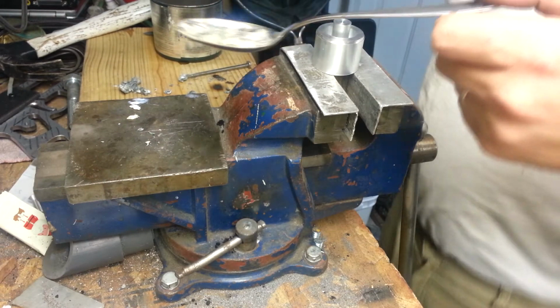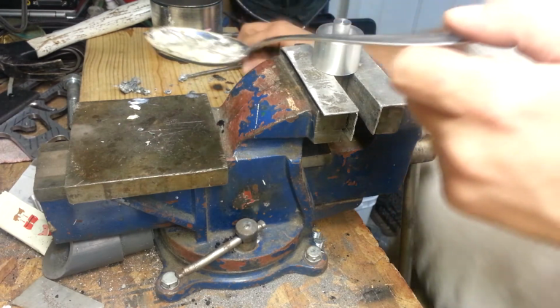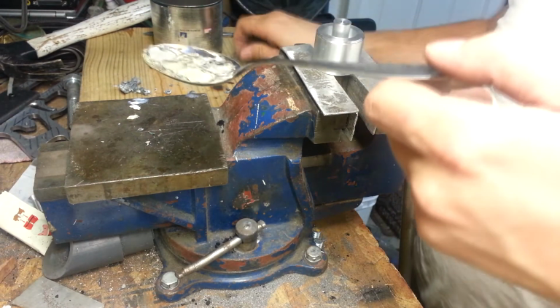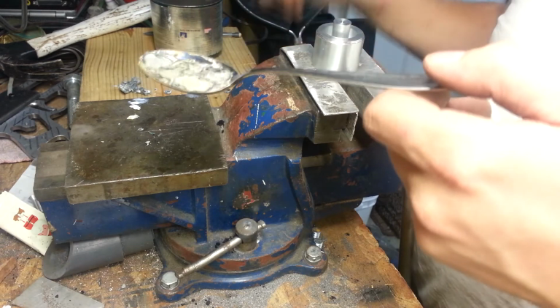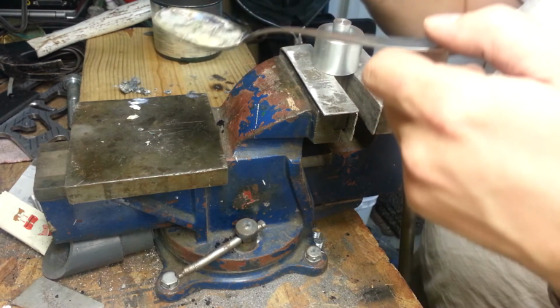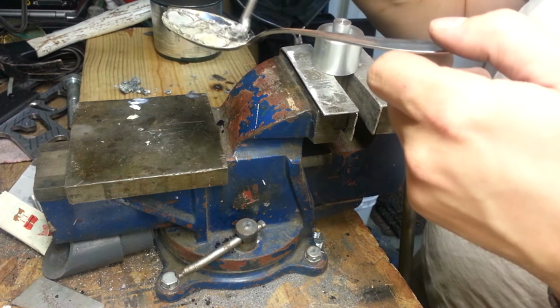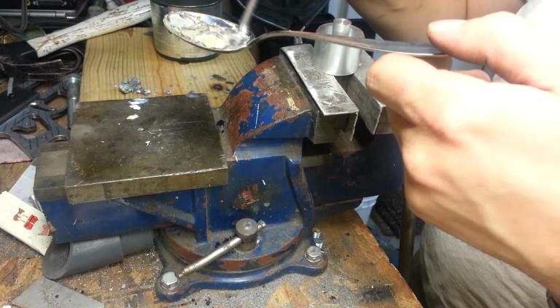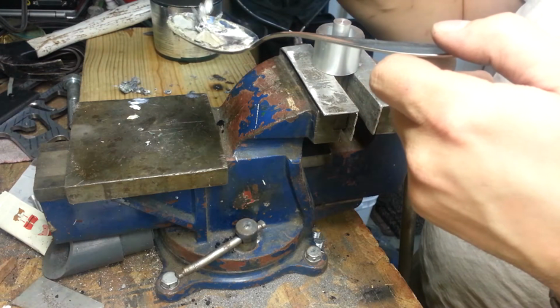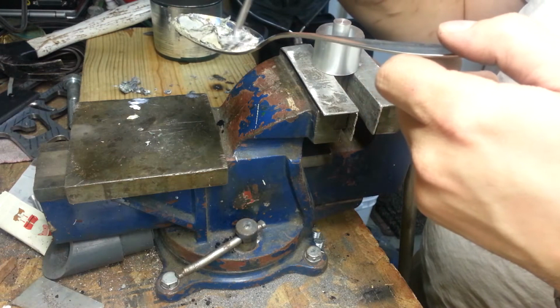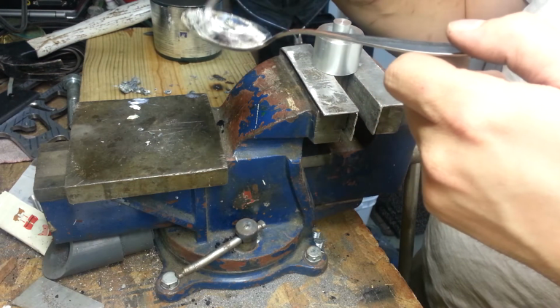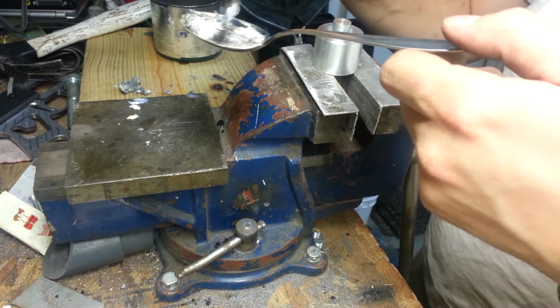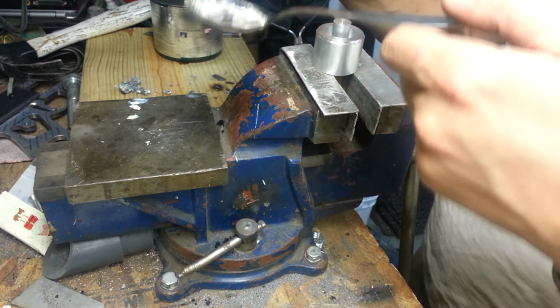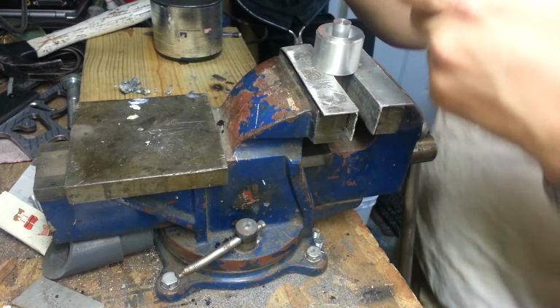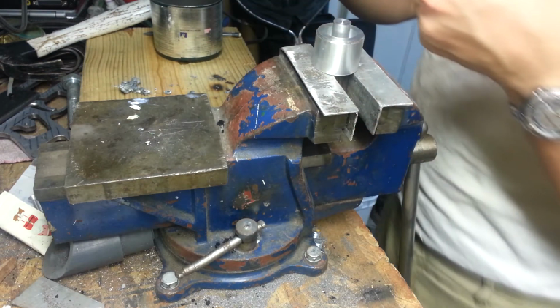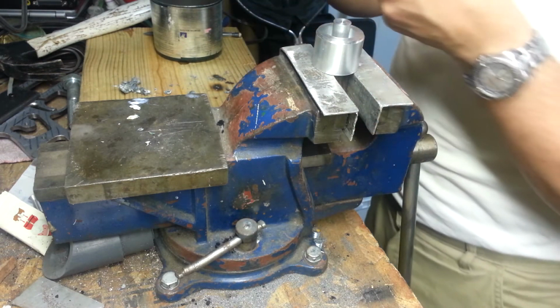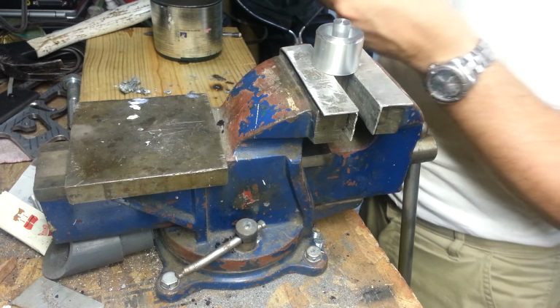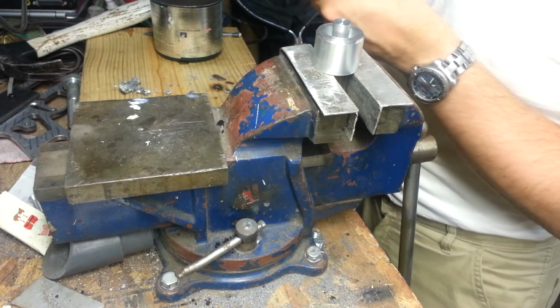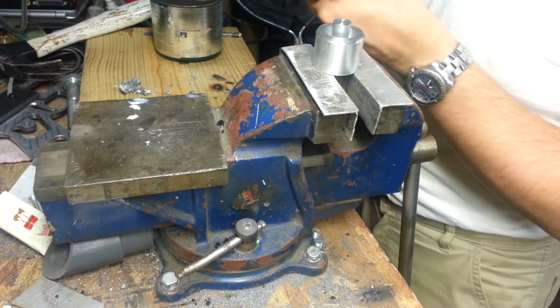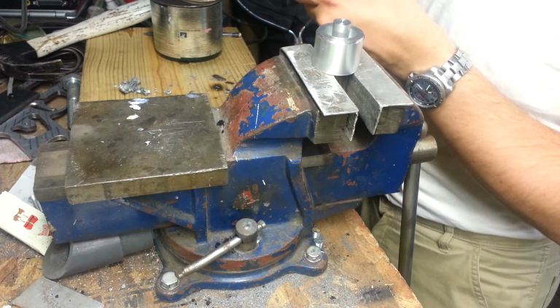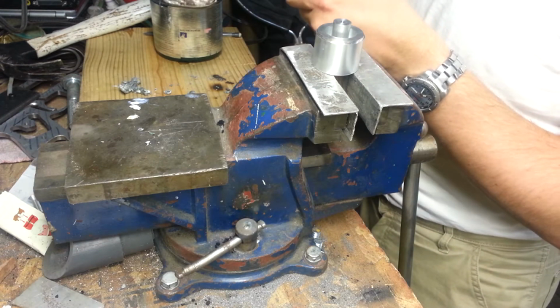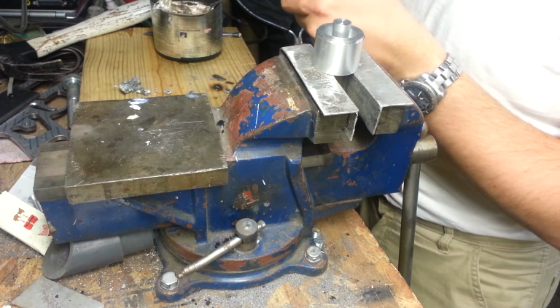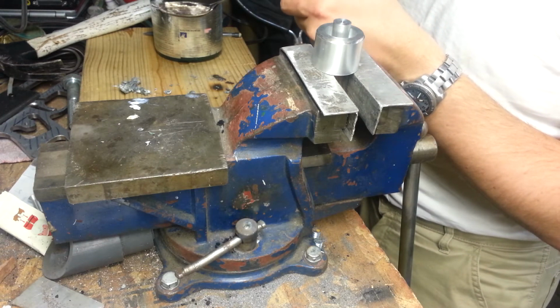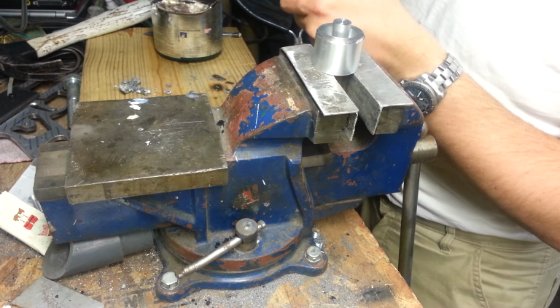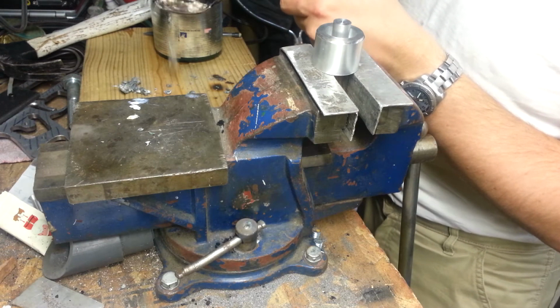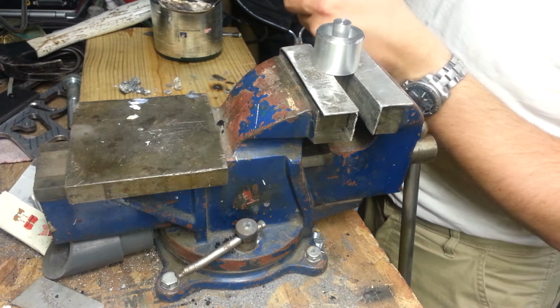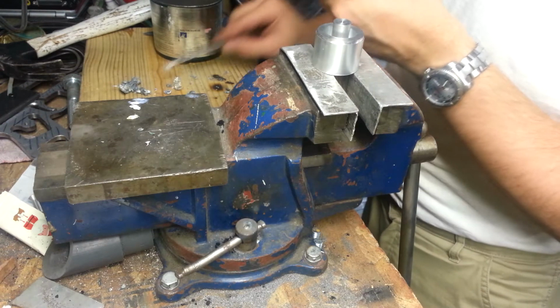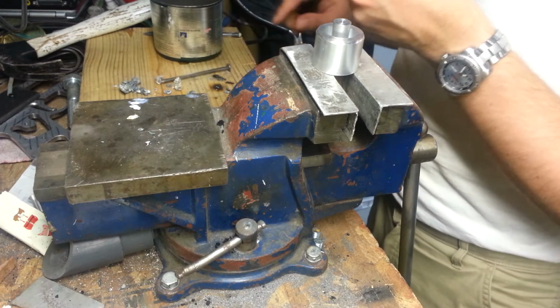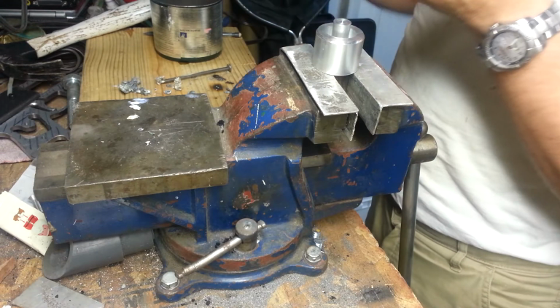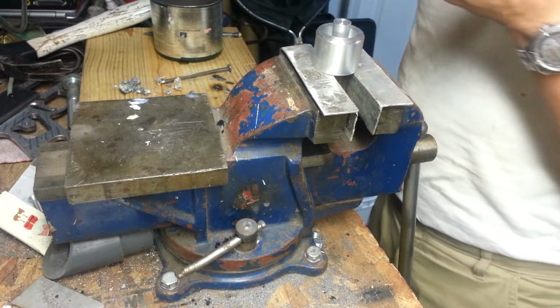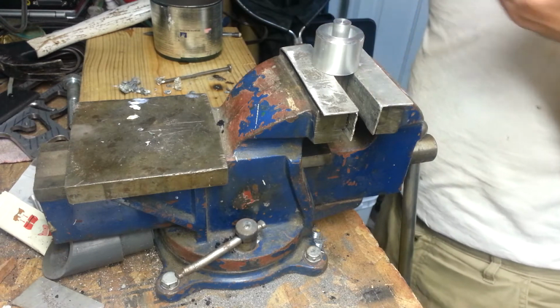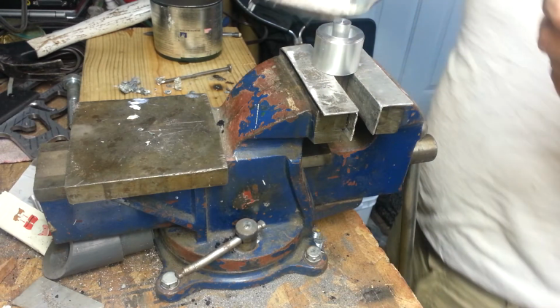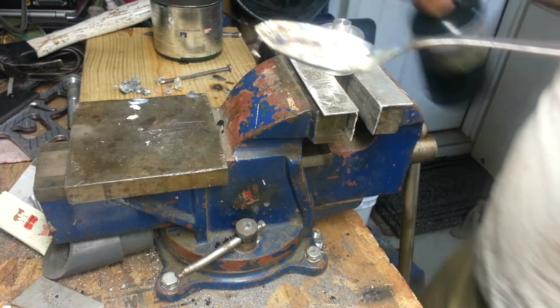The surface of the pennies begins to brass over right as they melt — it's pretty cool, where you get the copper and the zinc mixing together. Little bit of copper scrap here, we just scrape off and discard. And I forgot to preheat the mold, so we'll do that.